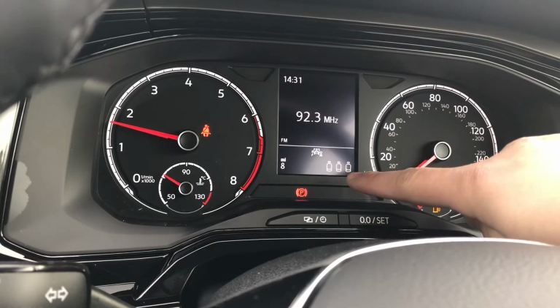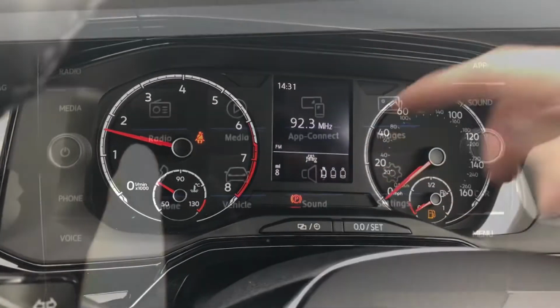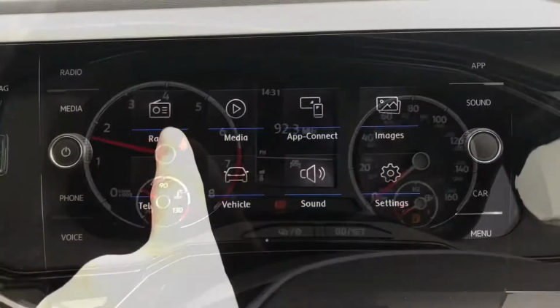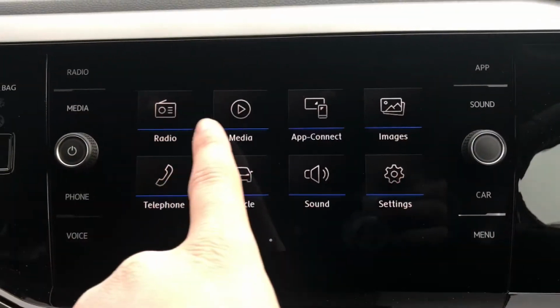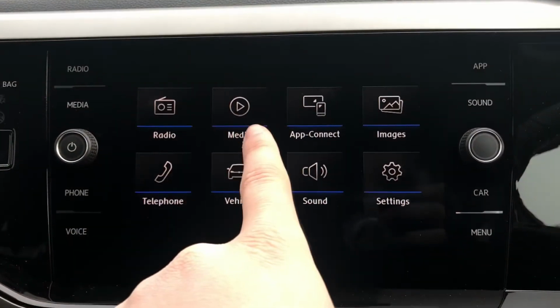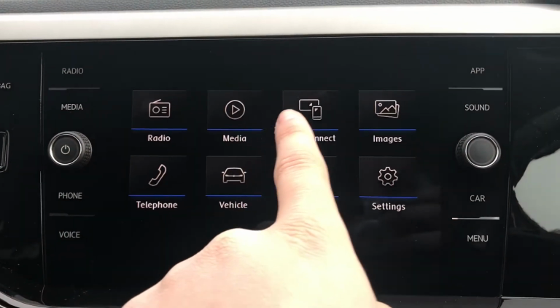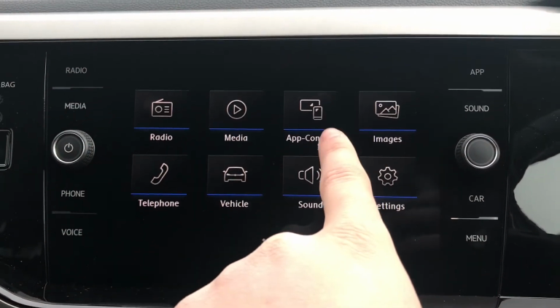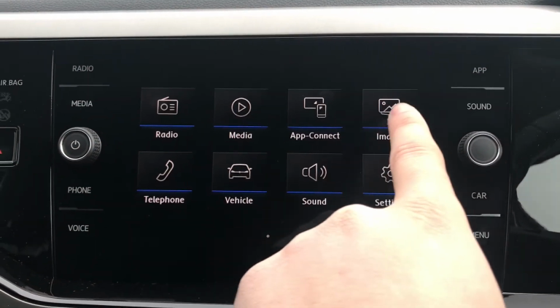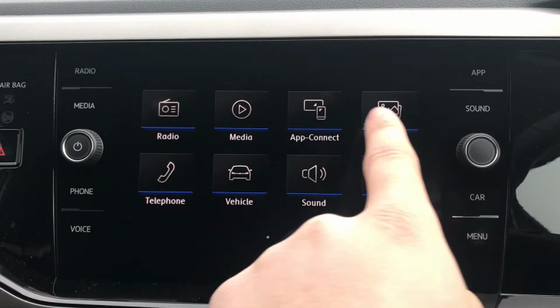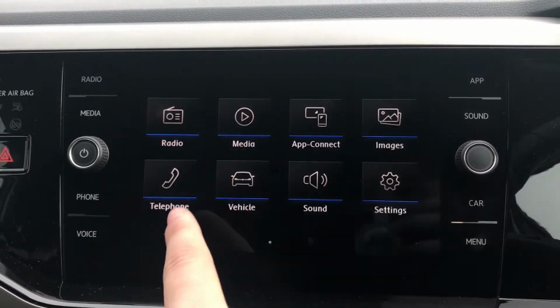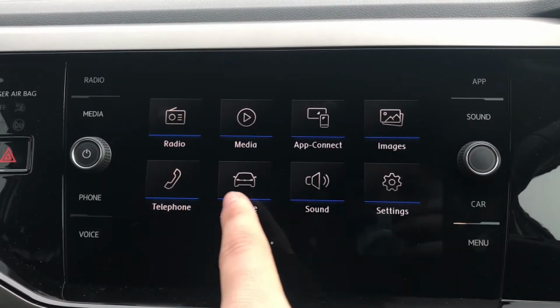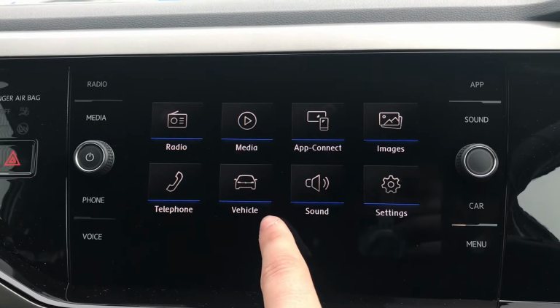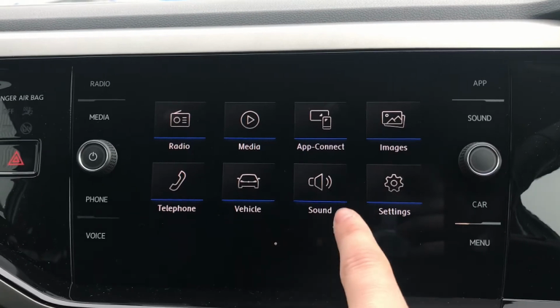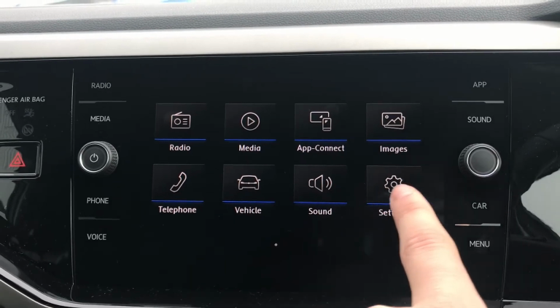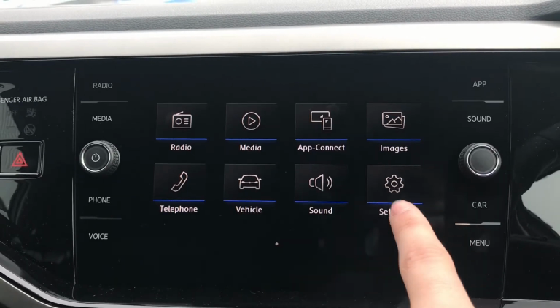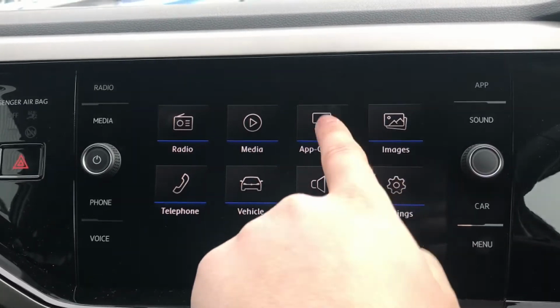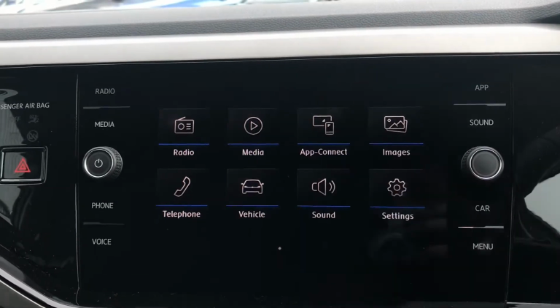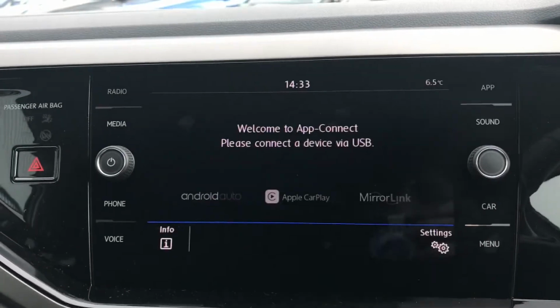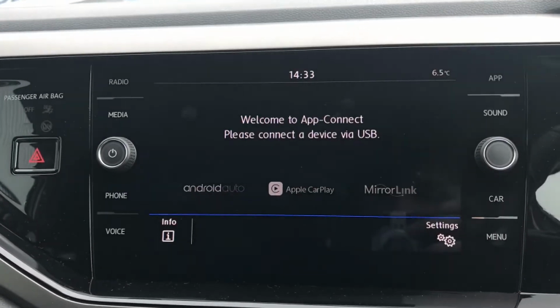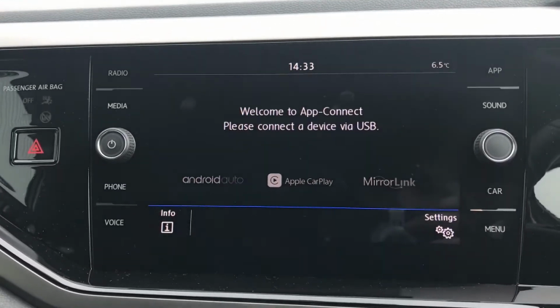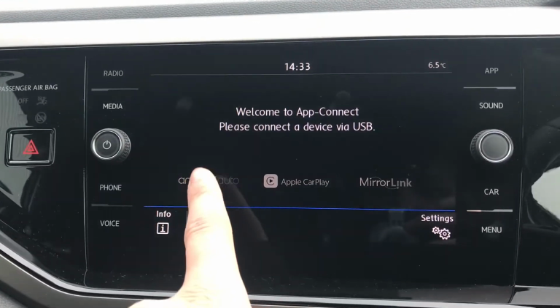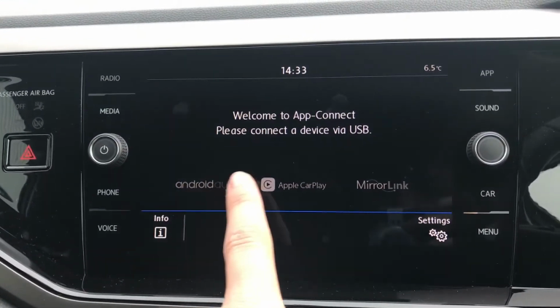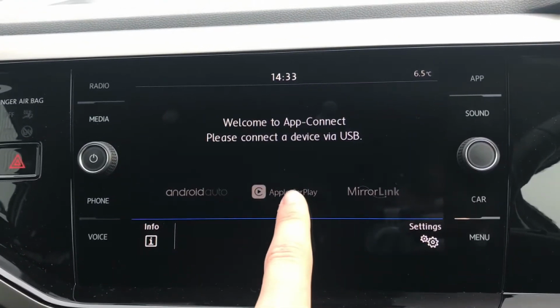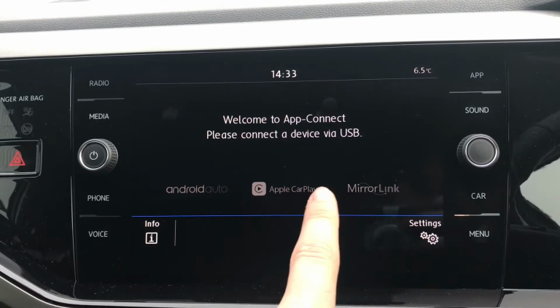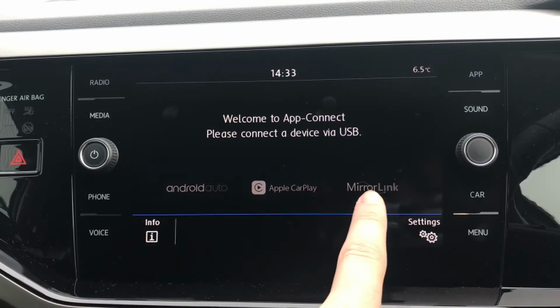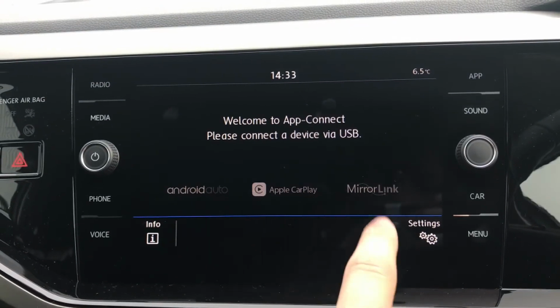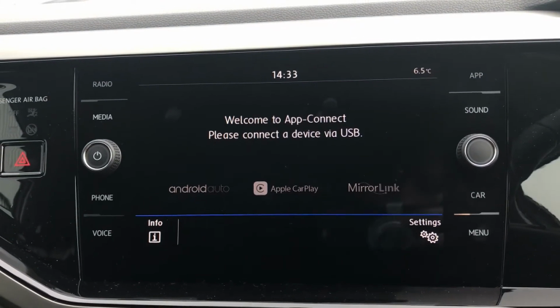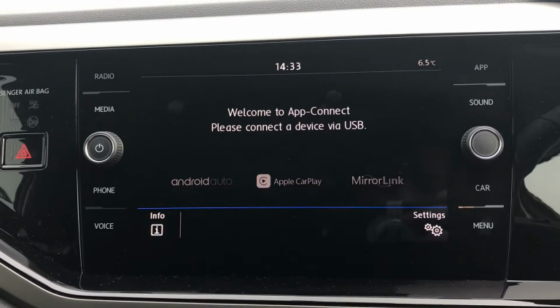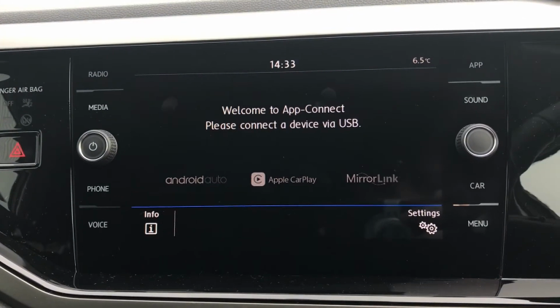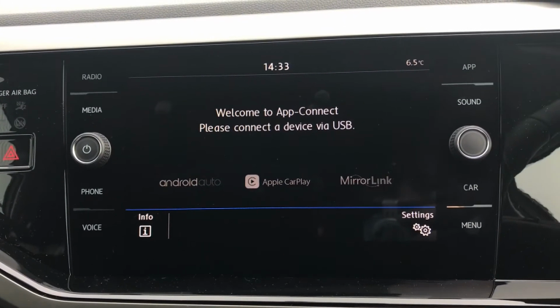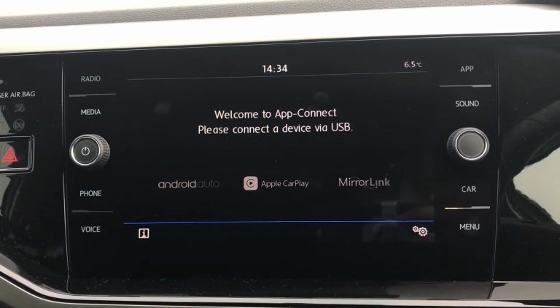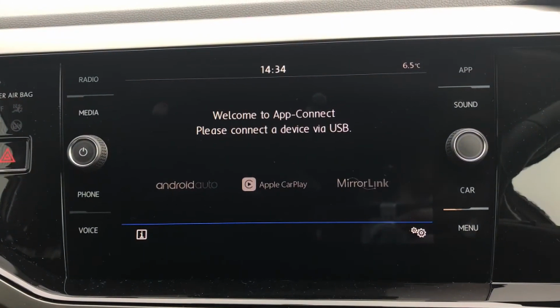On the touchscreen interface we have access to radio, media, app connect, images, telephone, vehicles, sound, and settings. Going into app connect, we have the functionality for Android Auto, Apple CarPlay, and Mirror Link, allowing you to access Google Maps navigation and other applications.